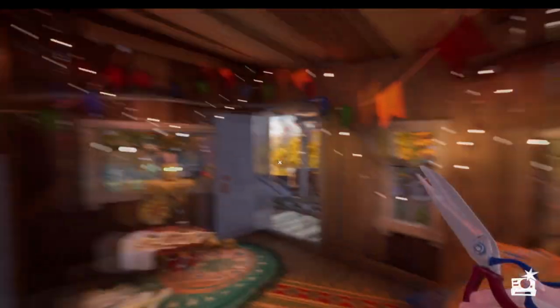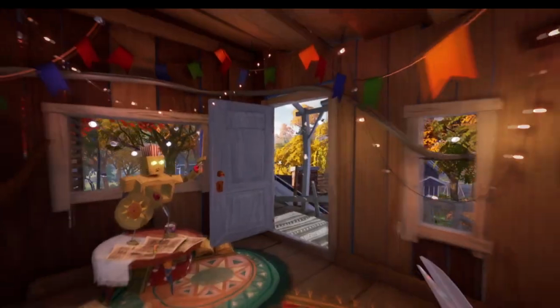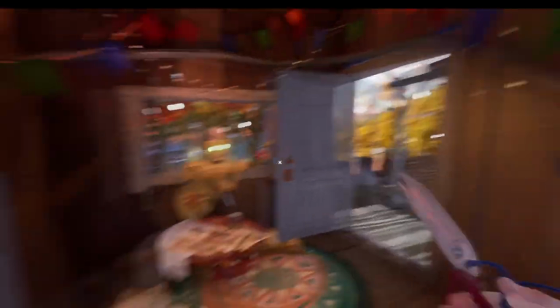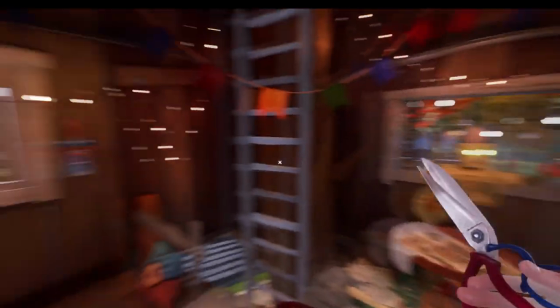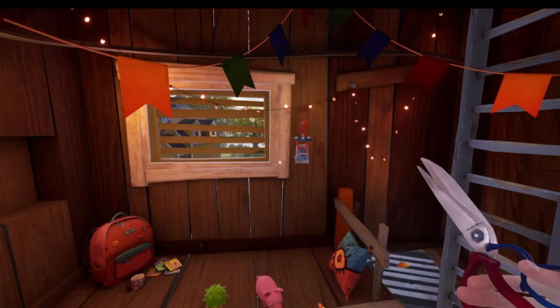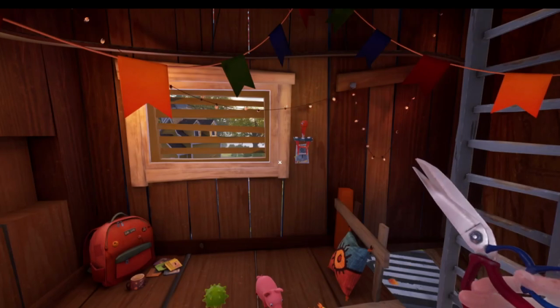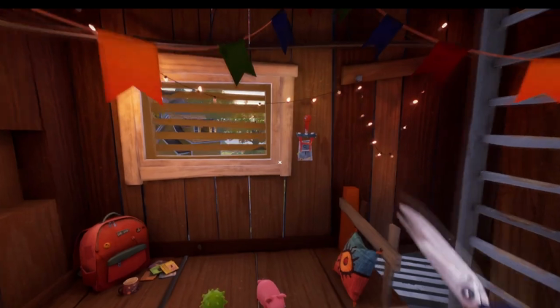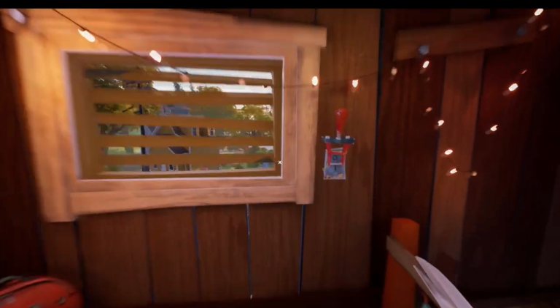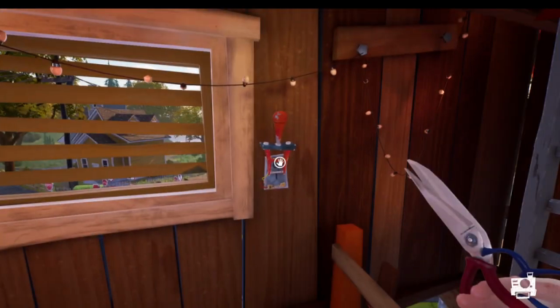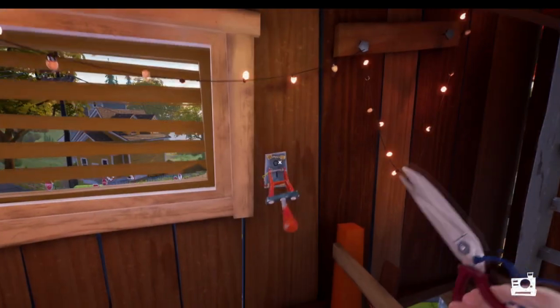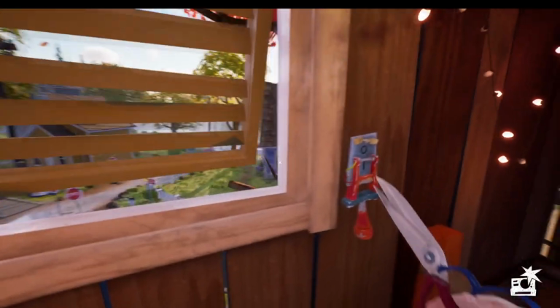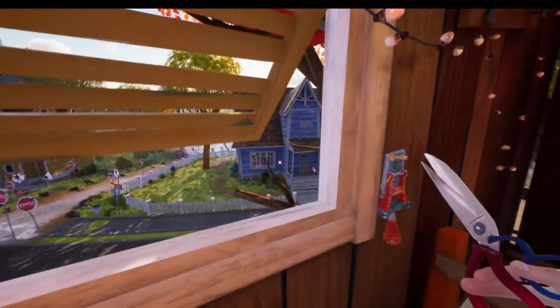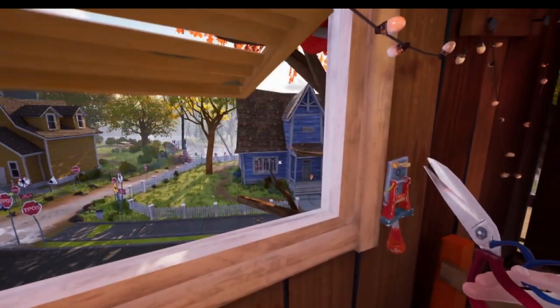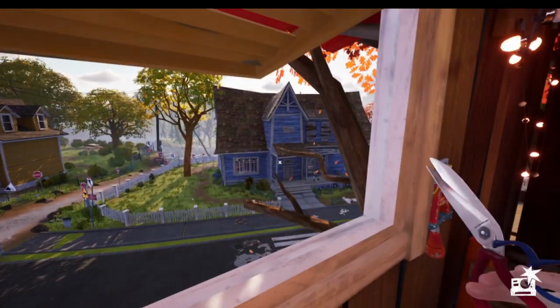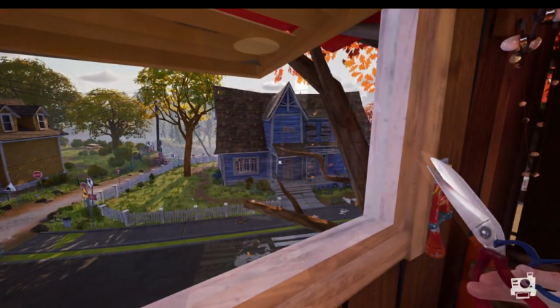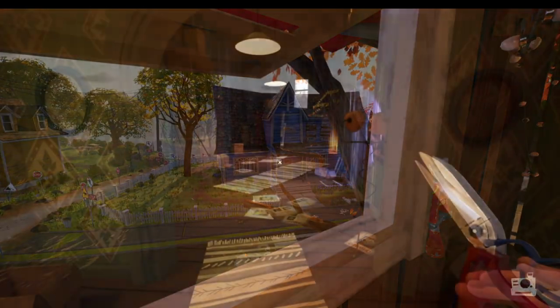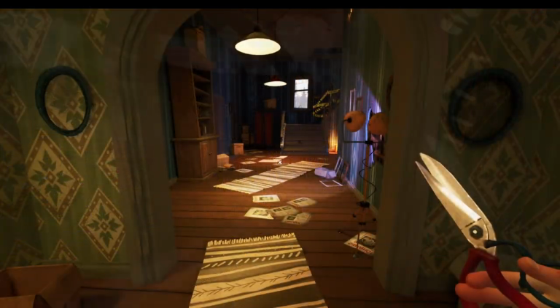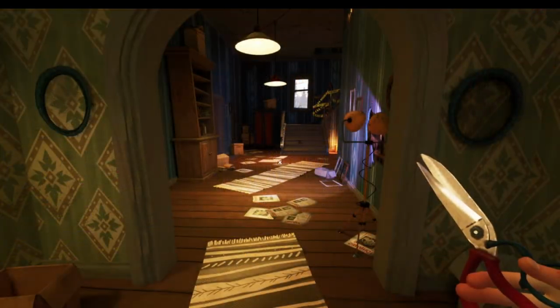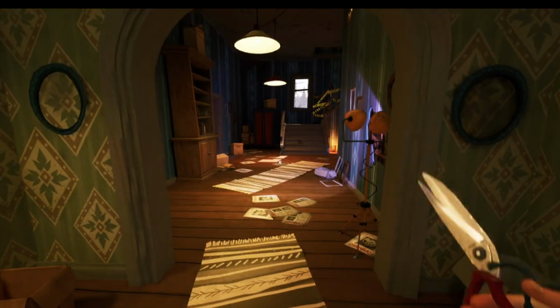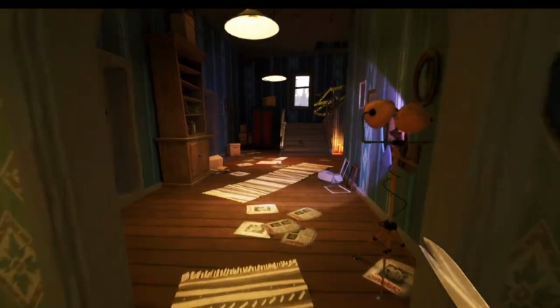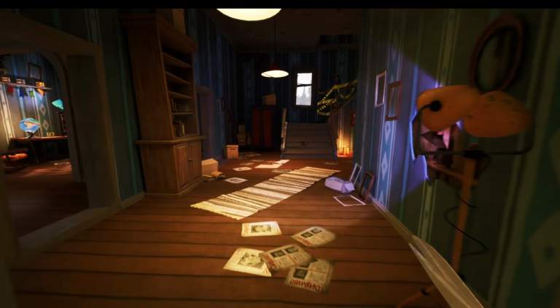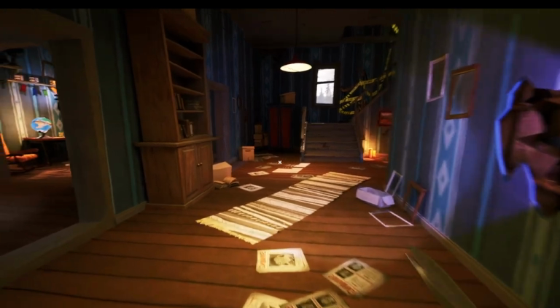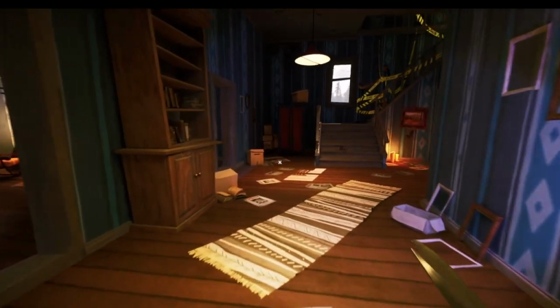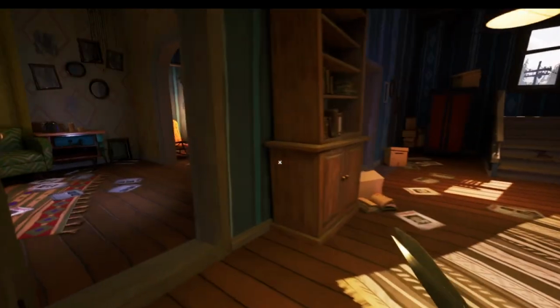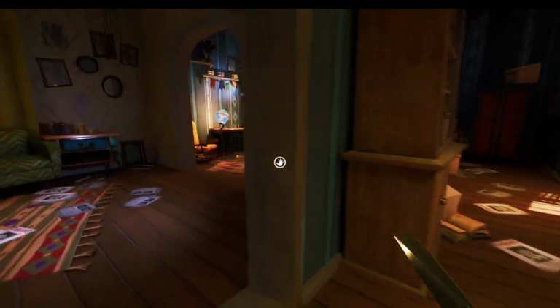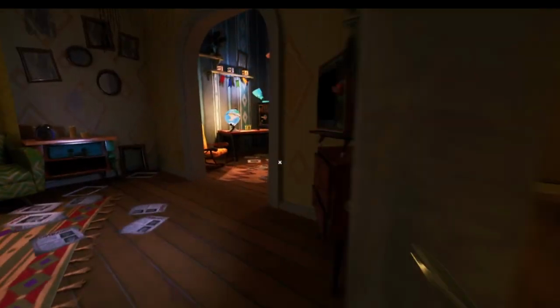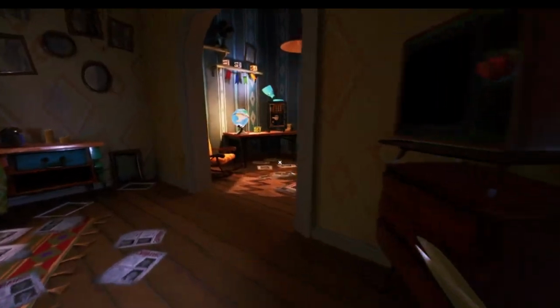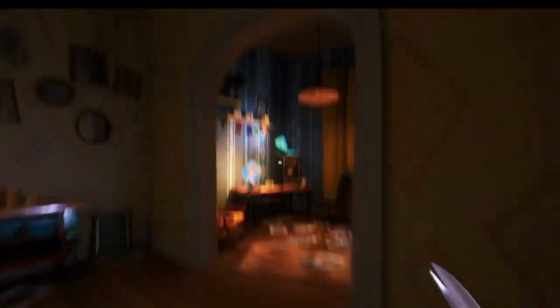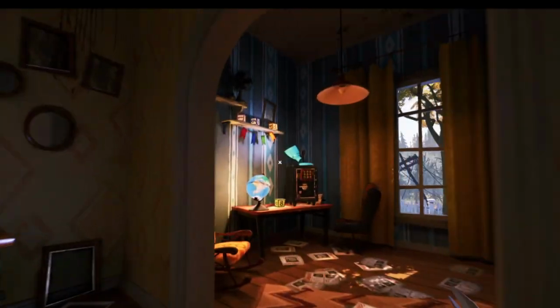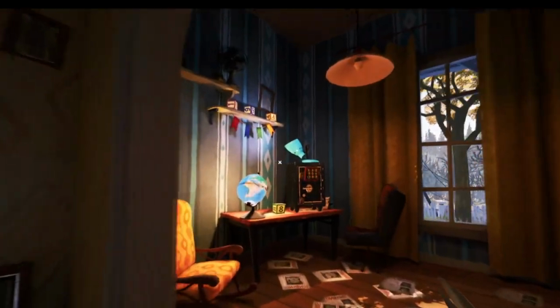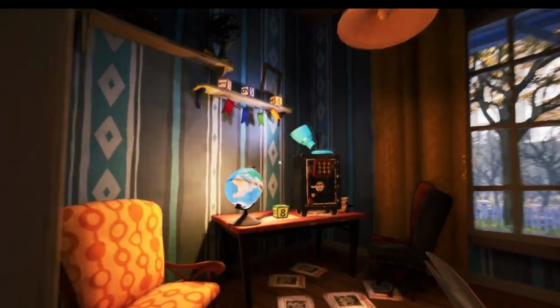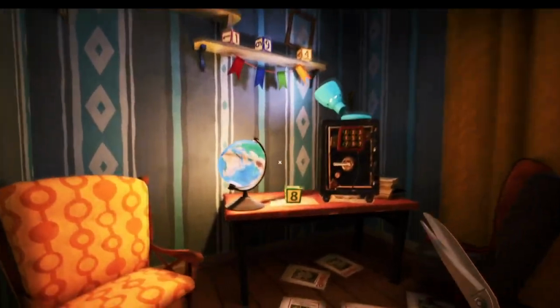That's the scissors sorted, let's get into the house. For key number one, when you come through the front door take a left and go into this little room here.